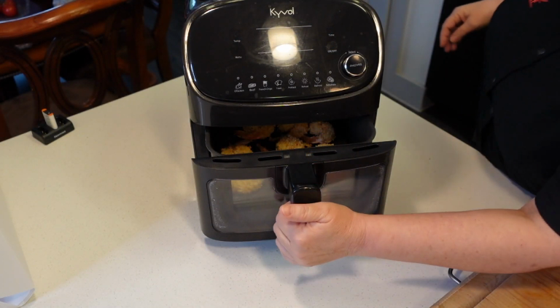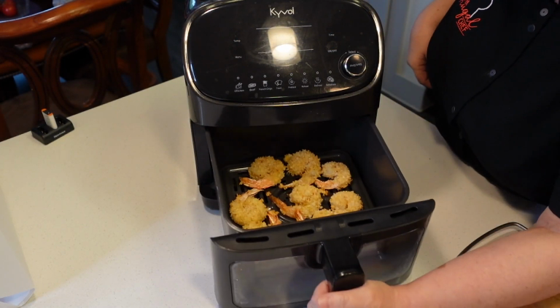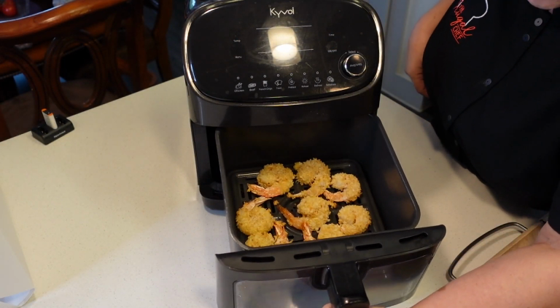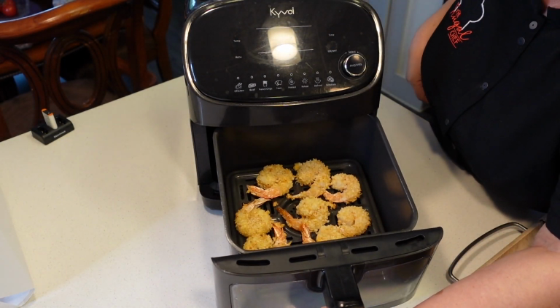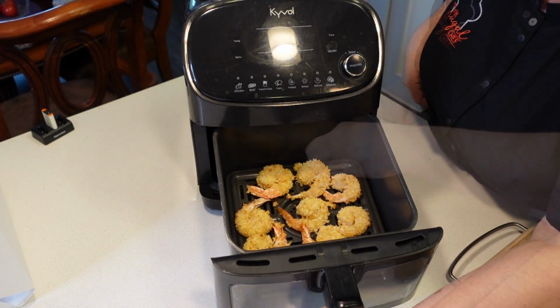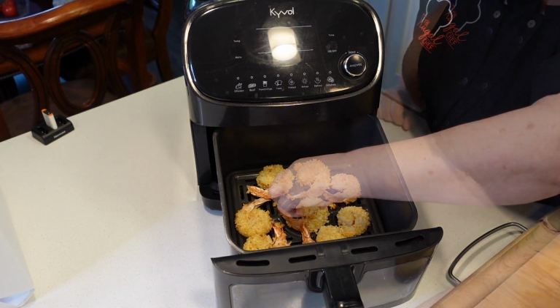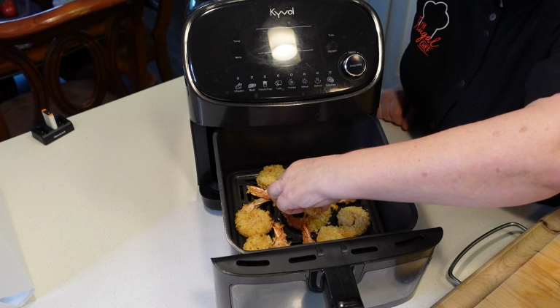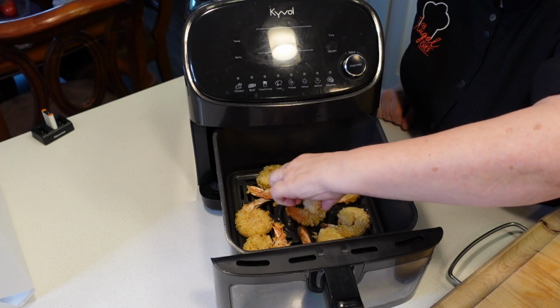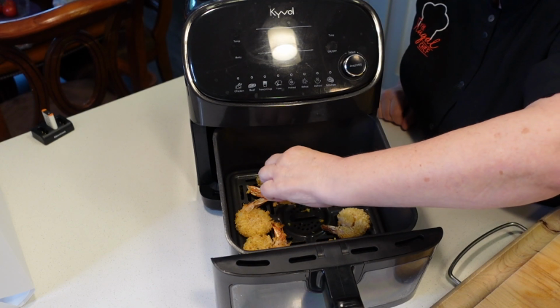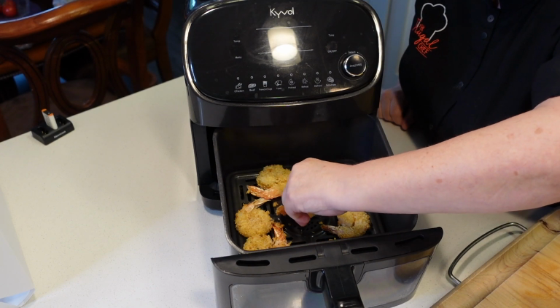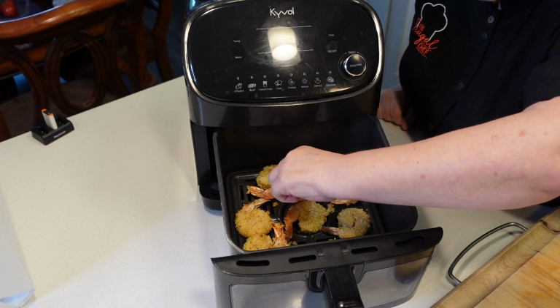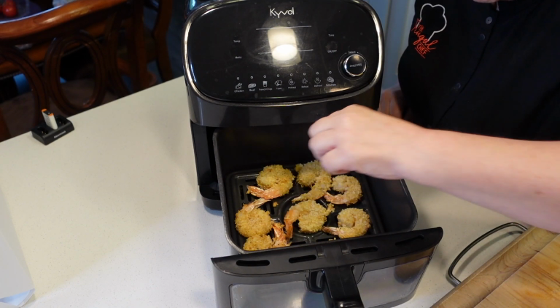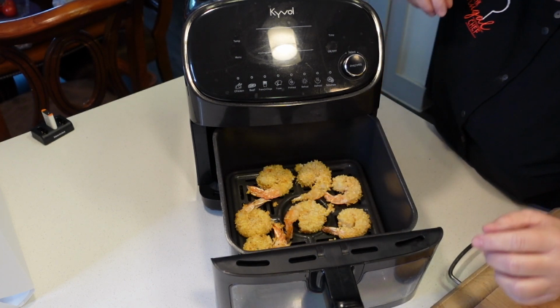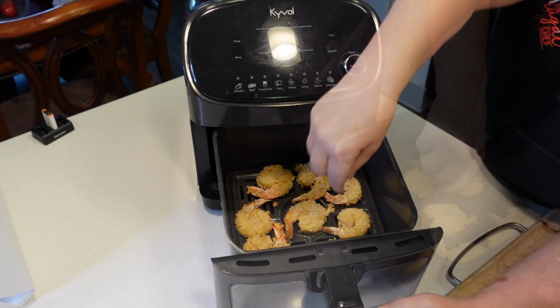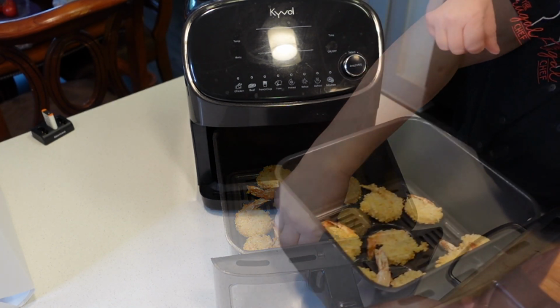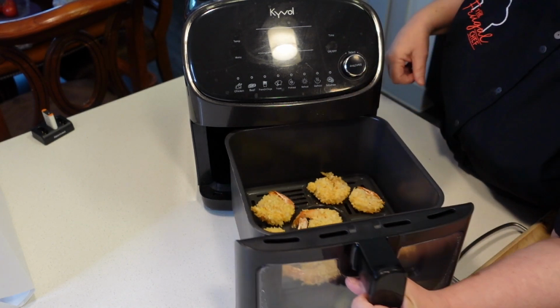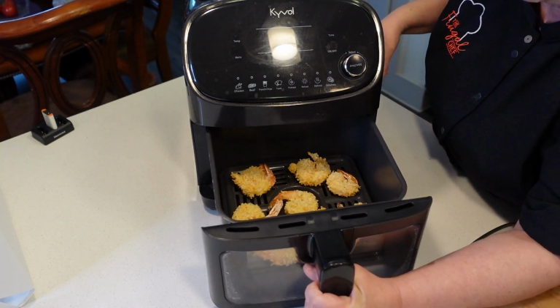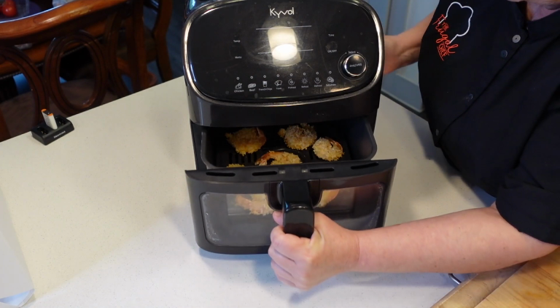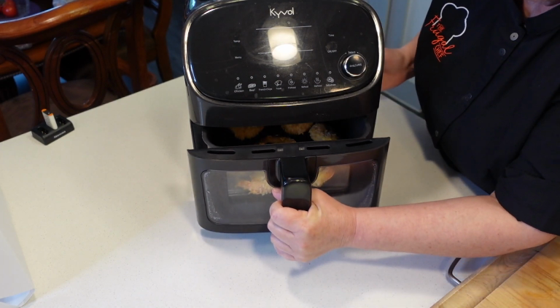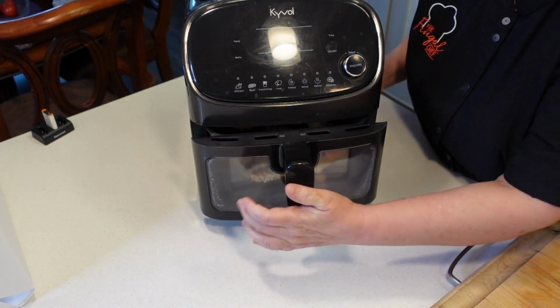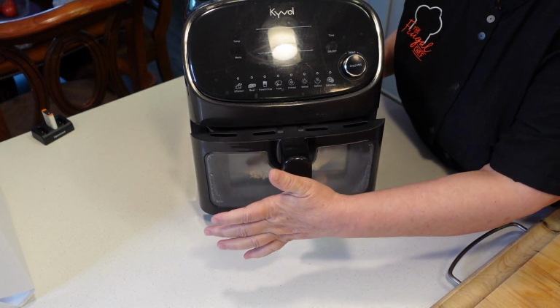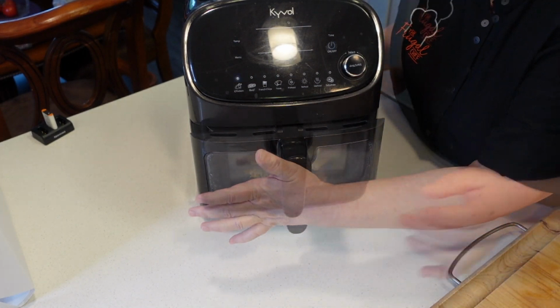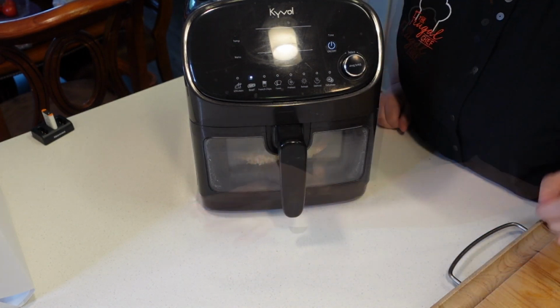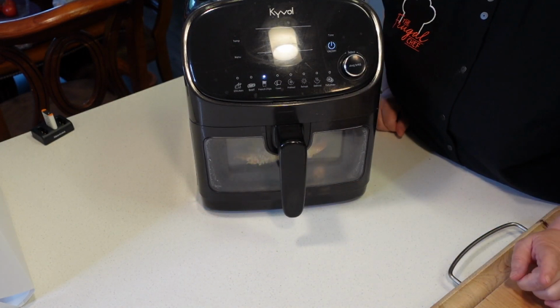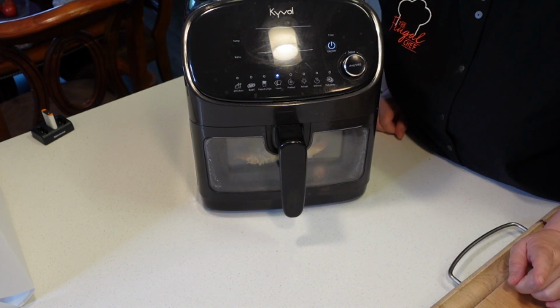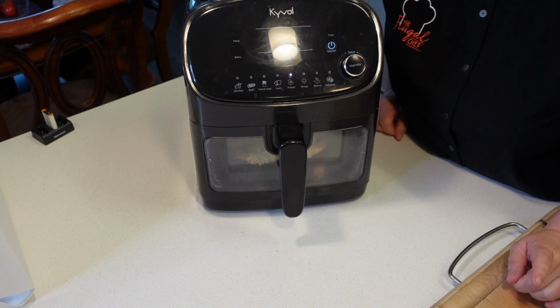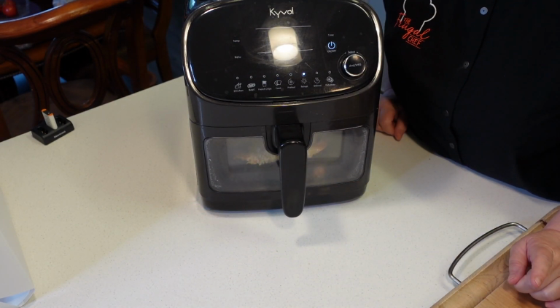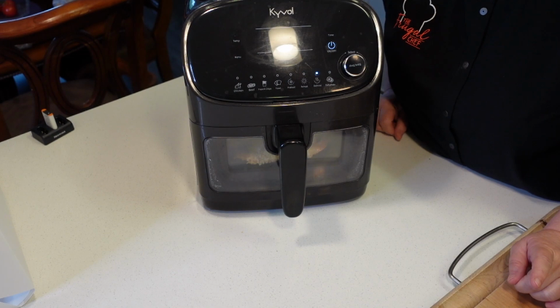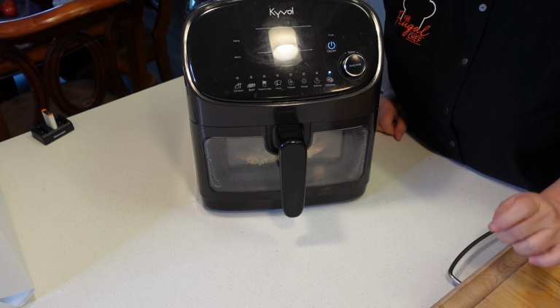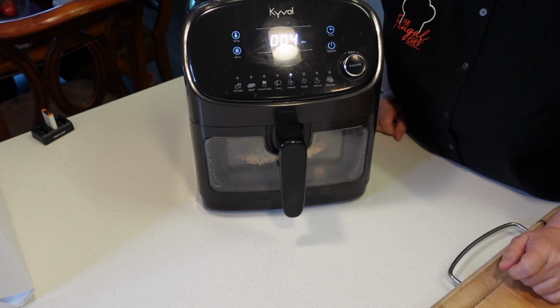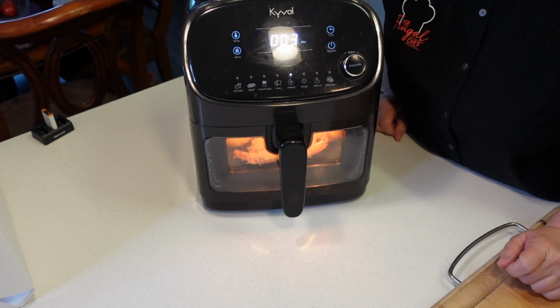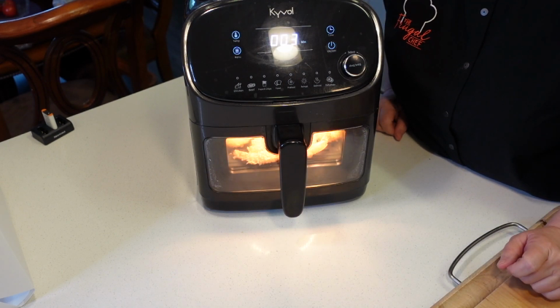At the 4-minute mark, we will flip them. All right, 4 minutes have gone by — I'm gonna flip these. Wow, they're beautiful. All right, we'll finish cooking them. I'm gonna do the same with the leftover shrimp, and I'll see you when everything is done.